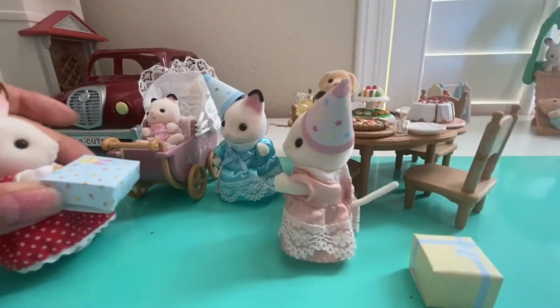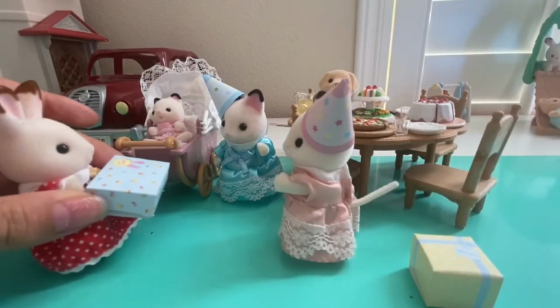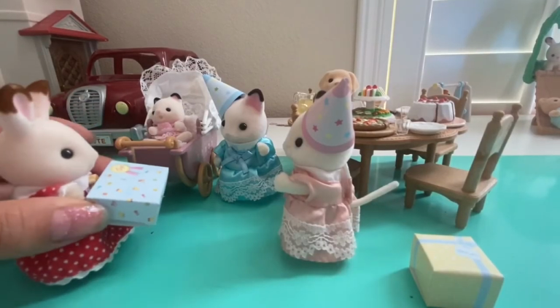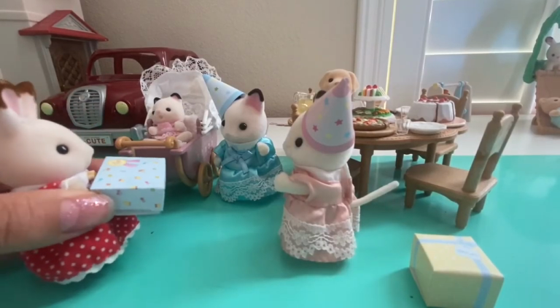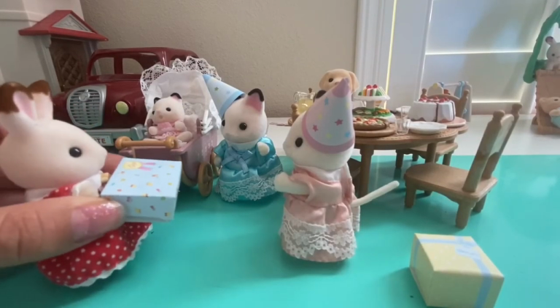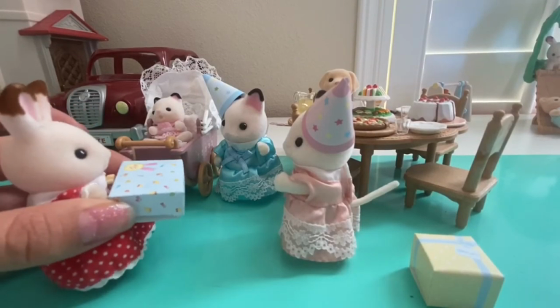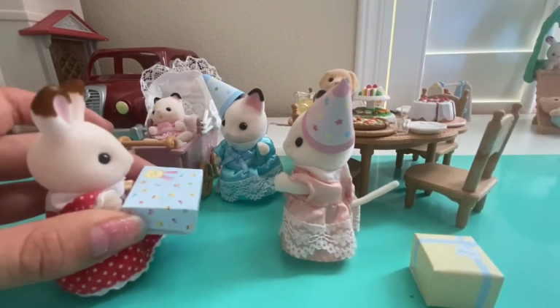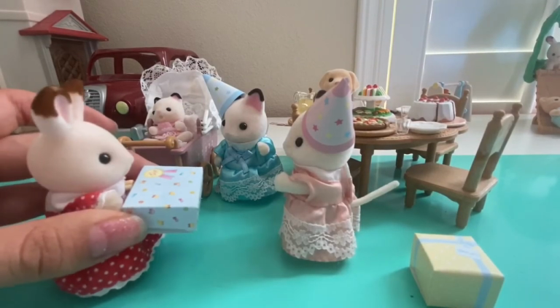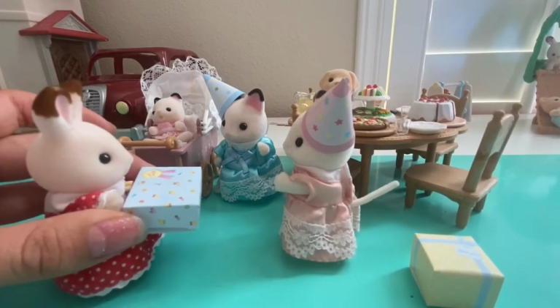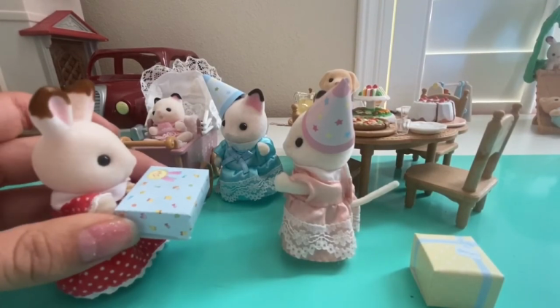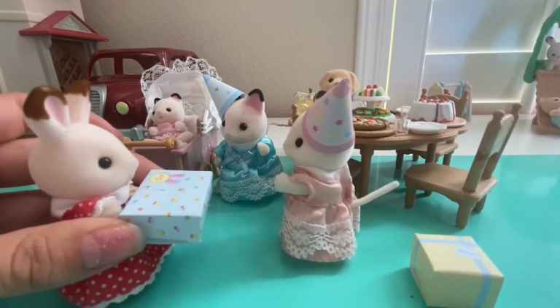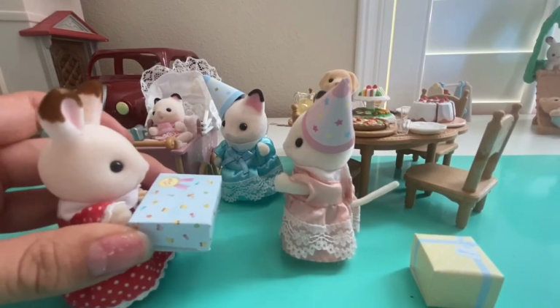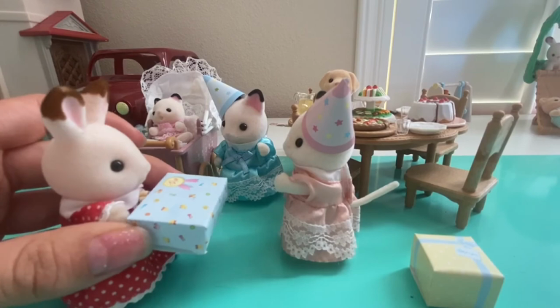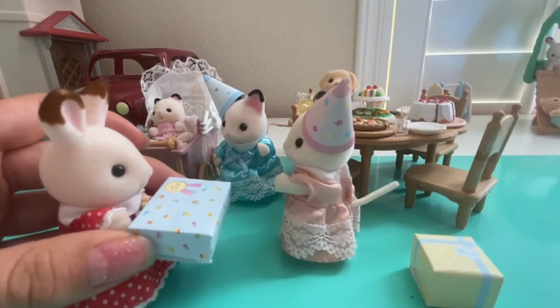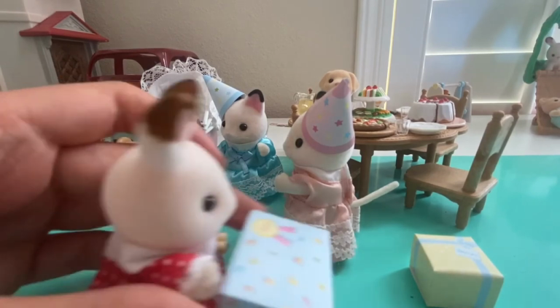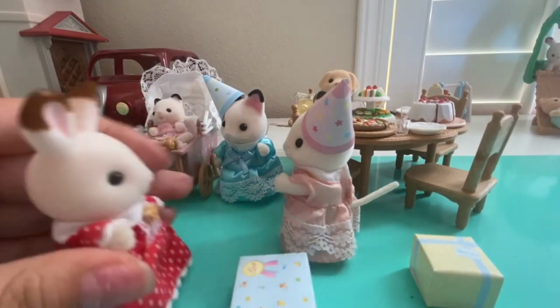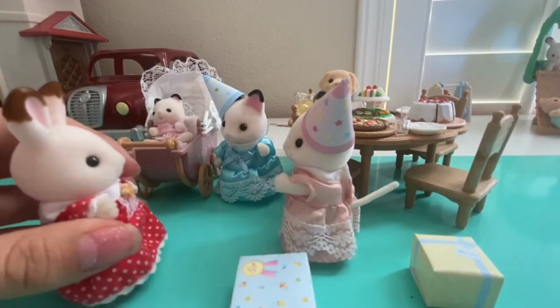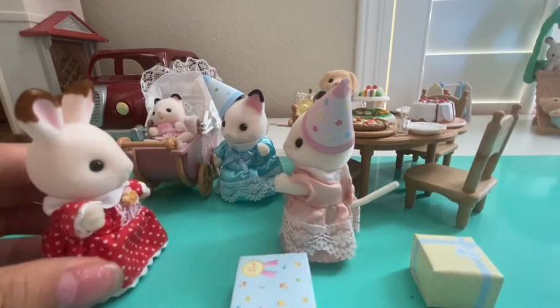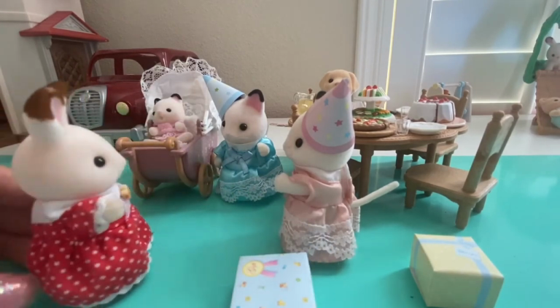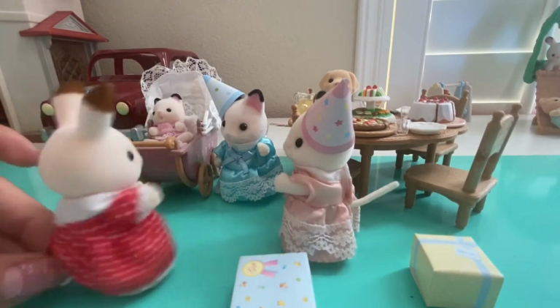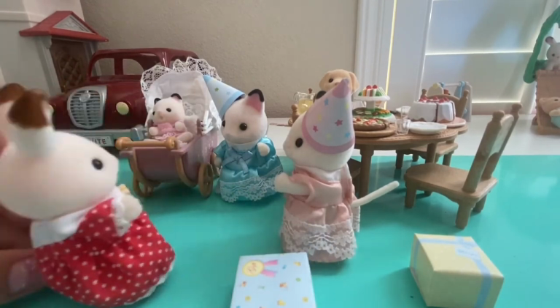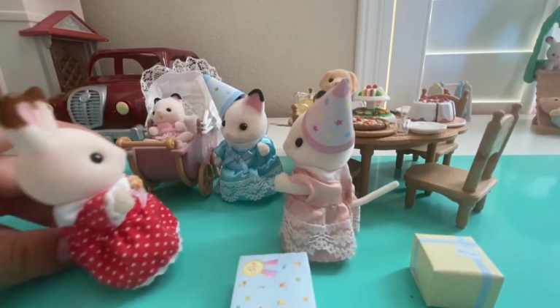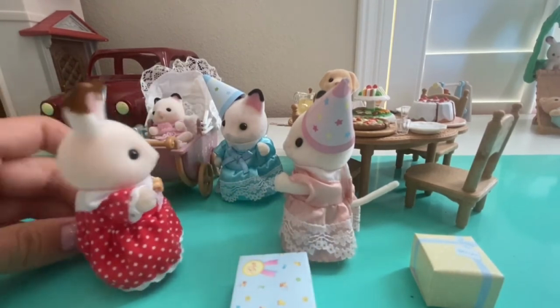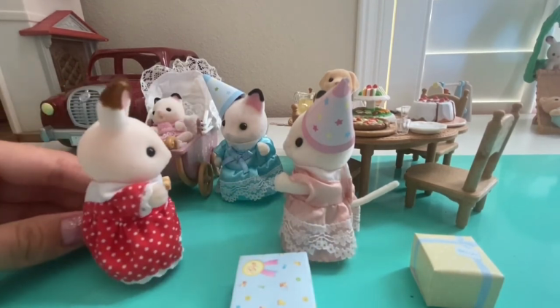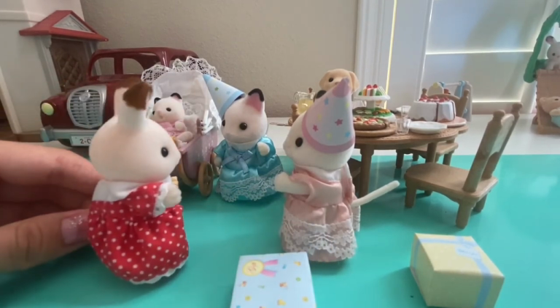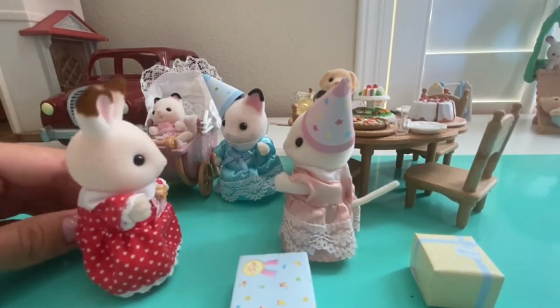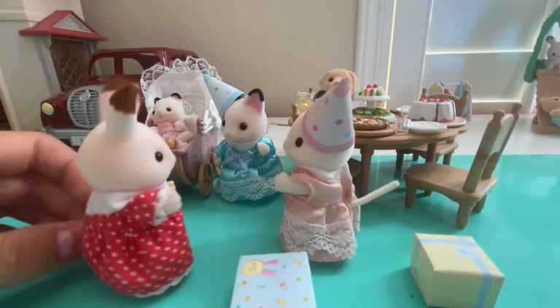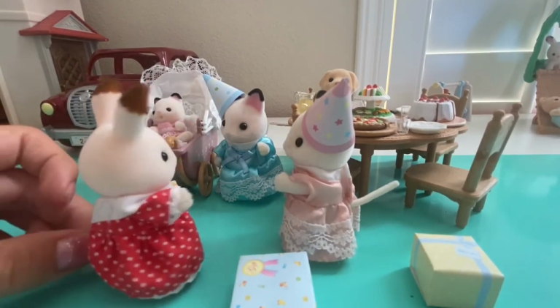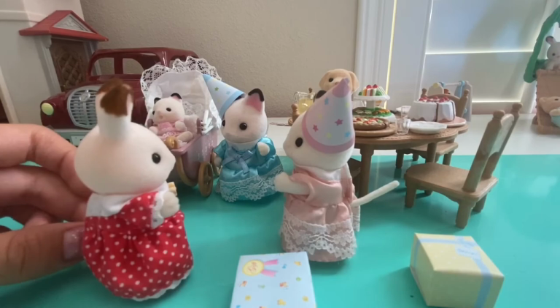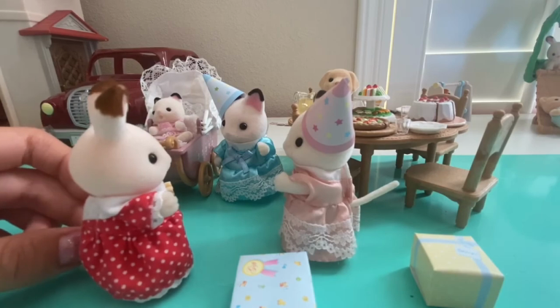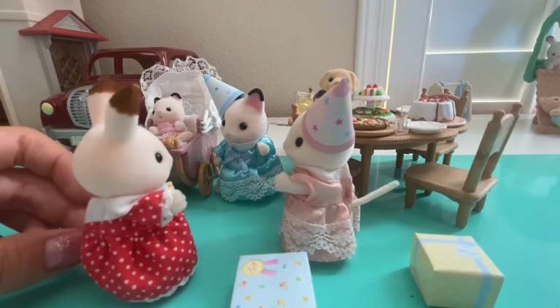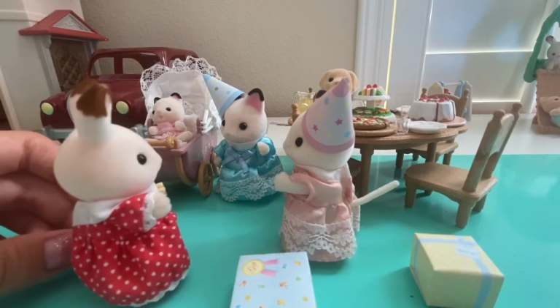Hi Belle! Hi girls! I brought you guys a present. There was a shortage on boxes. All right, should we sit down? Yeah, let's eat.